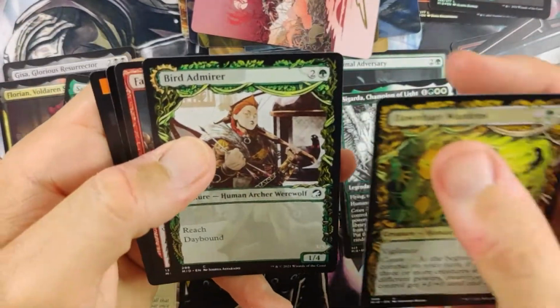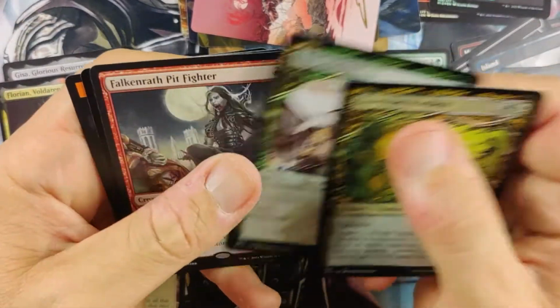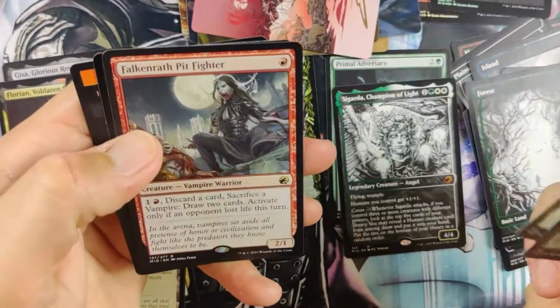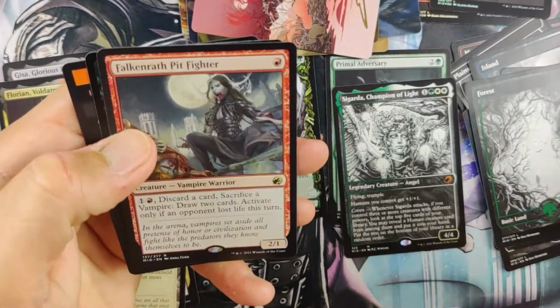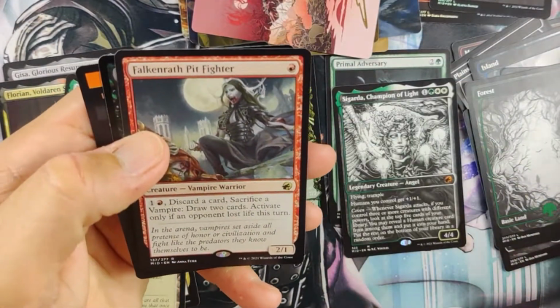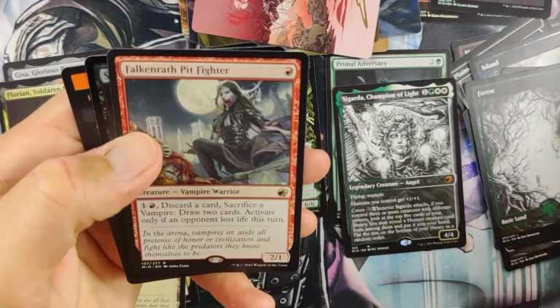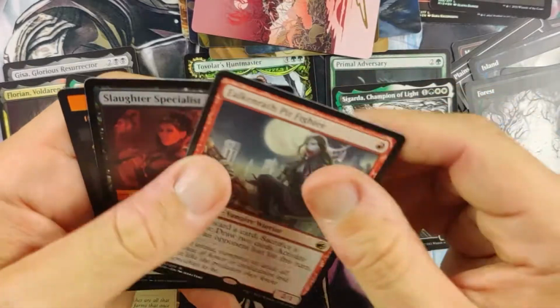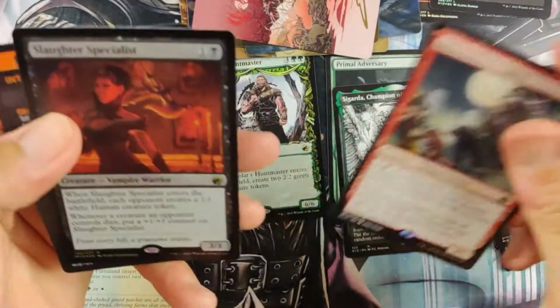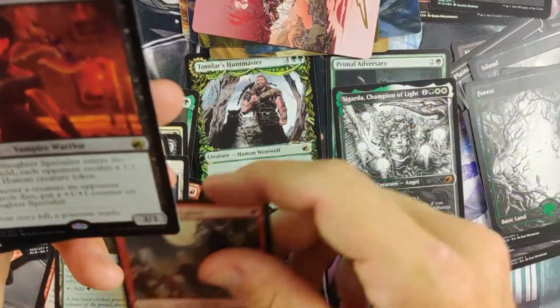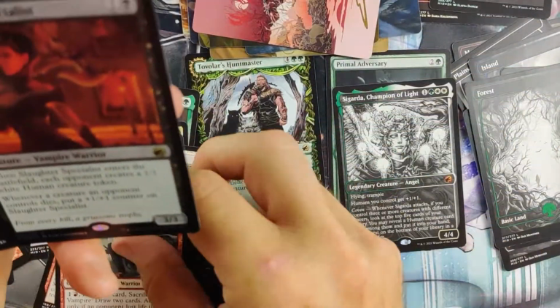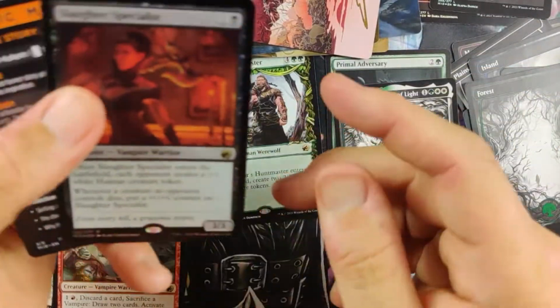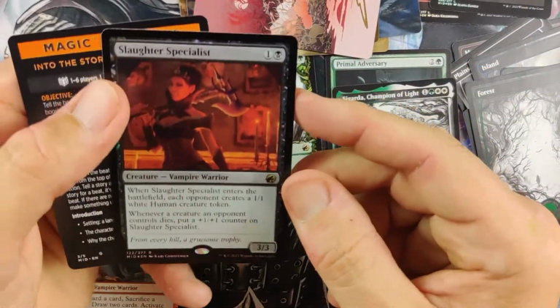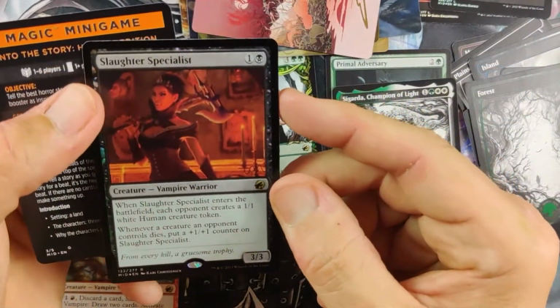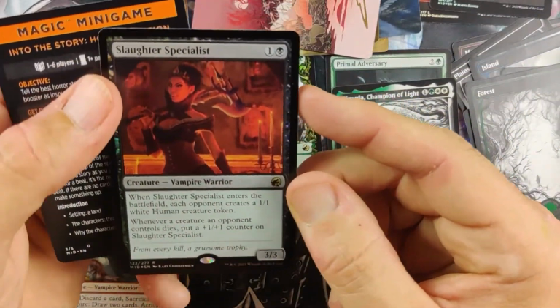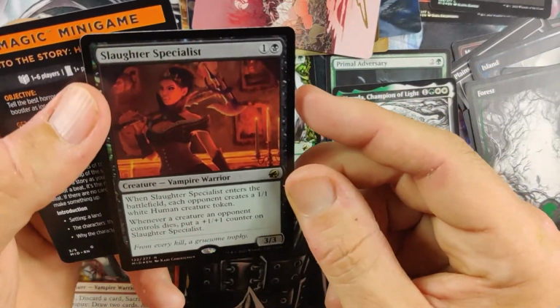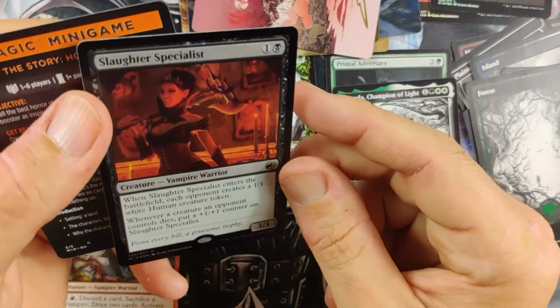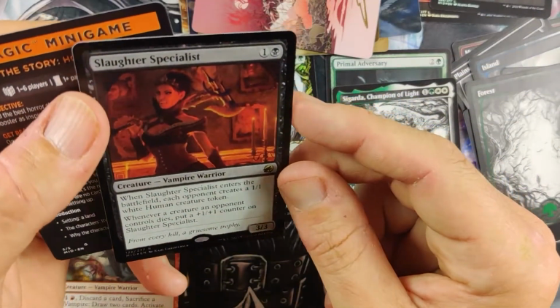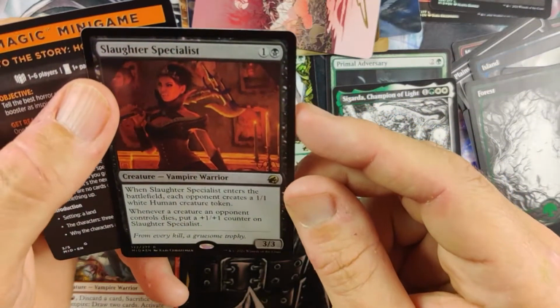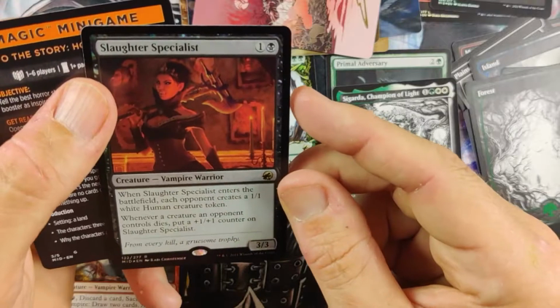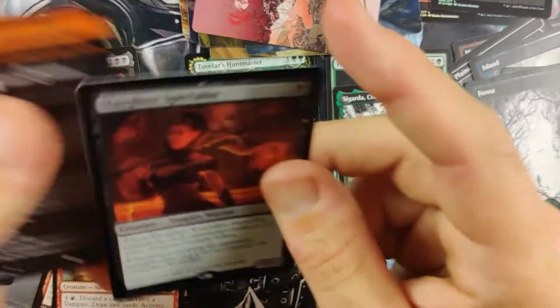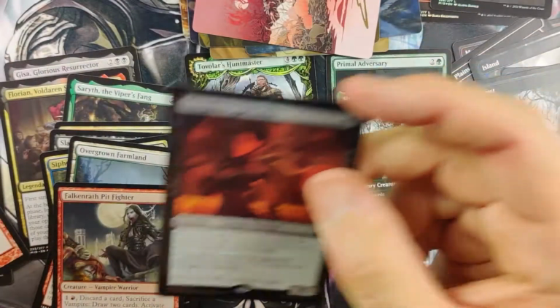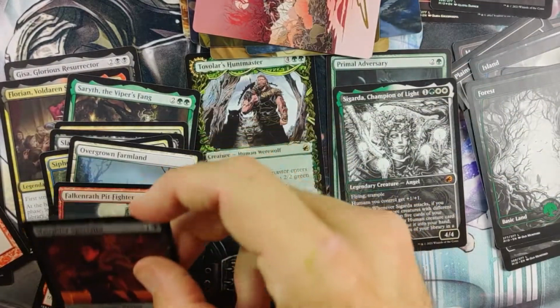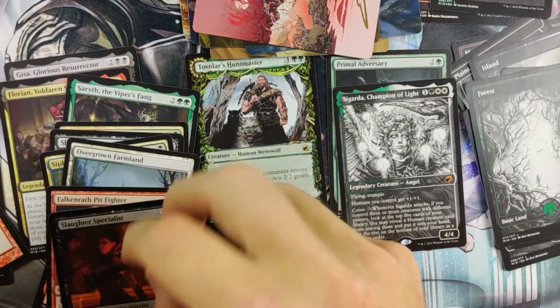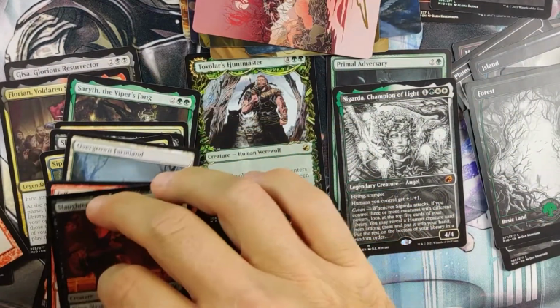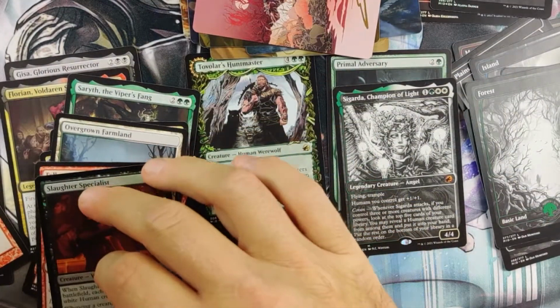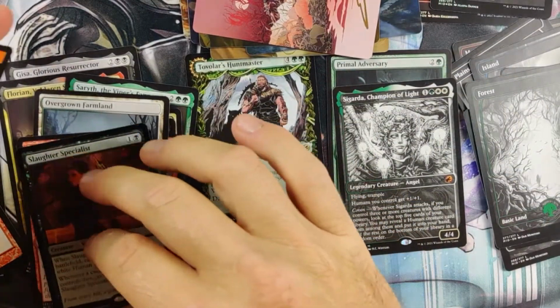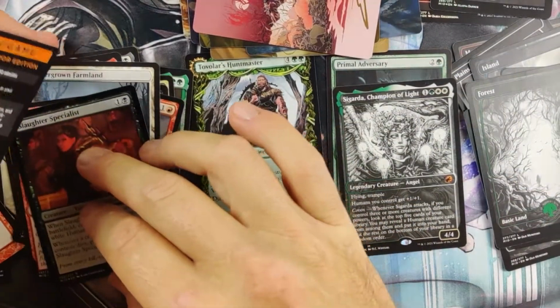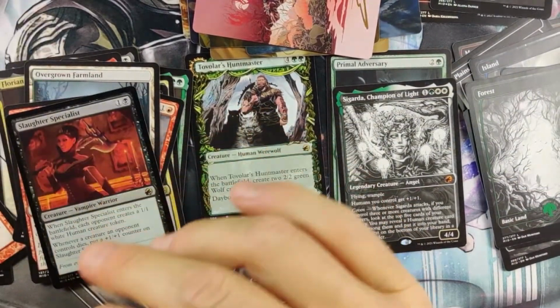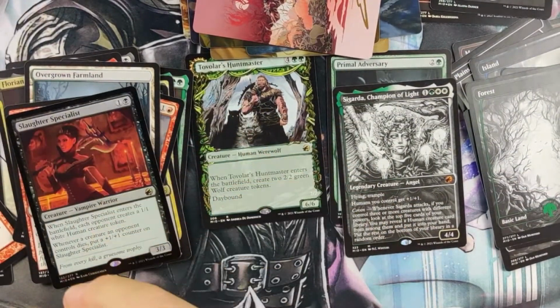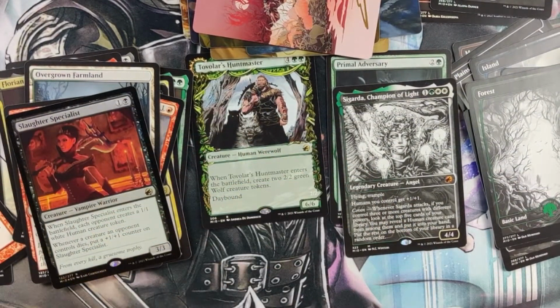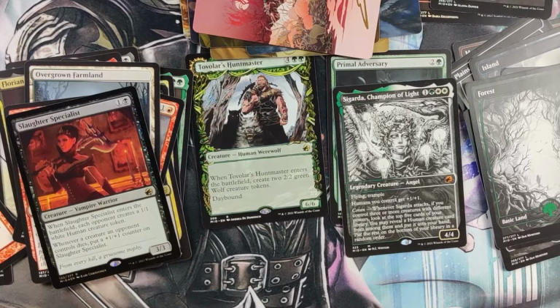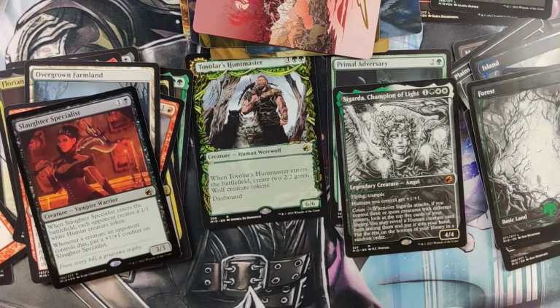Are we going to hit a second Mythic? Falcon Wrath Pit Fighter. And a Foil Rare — Slaughter Specialist. We pulled one of these already. So we got a Foil version.